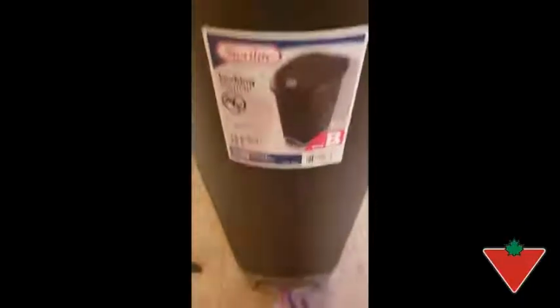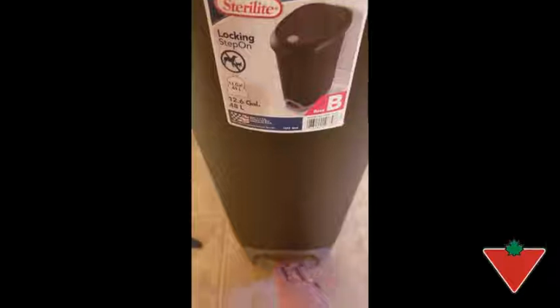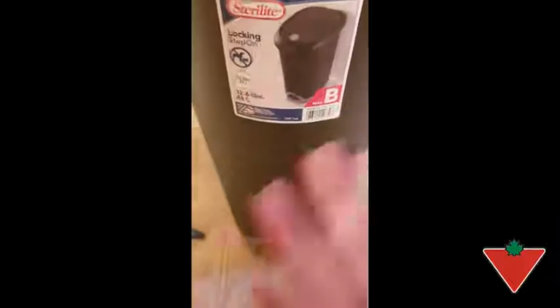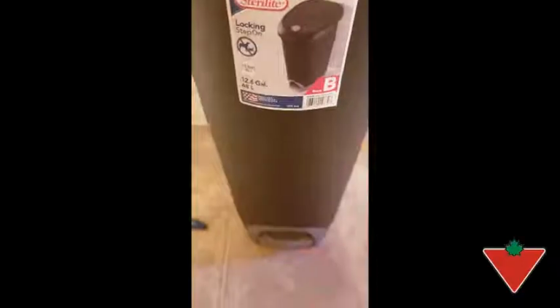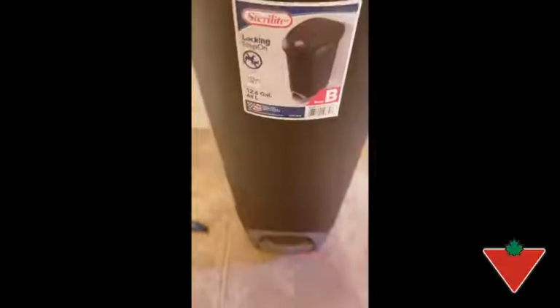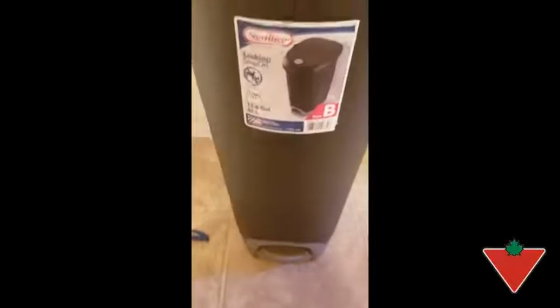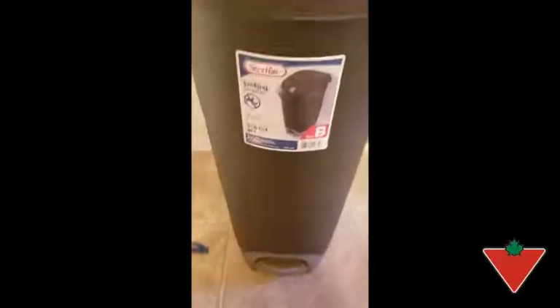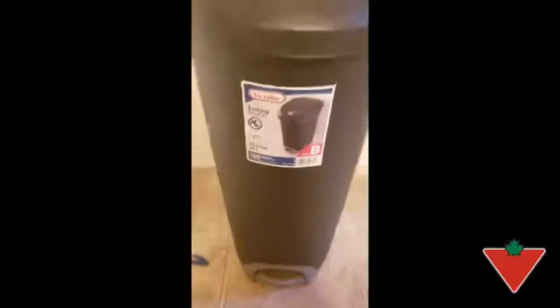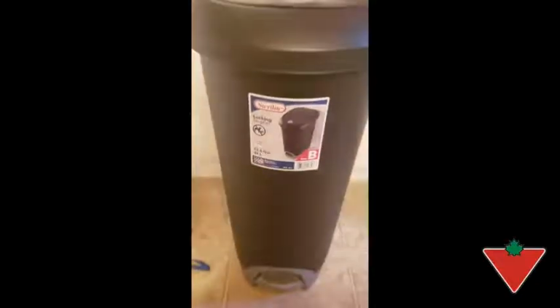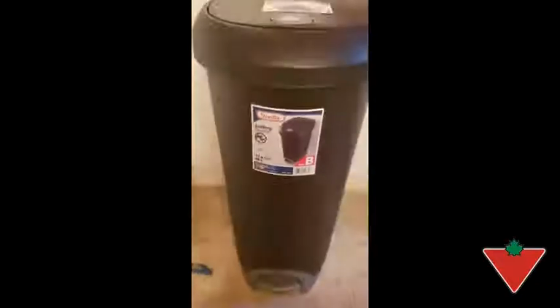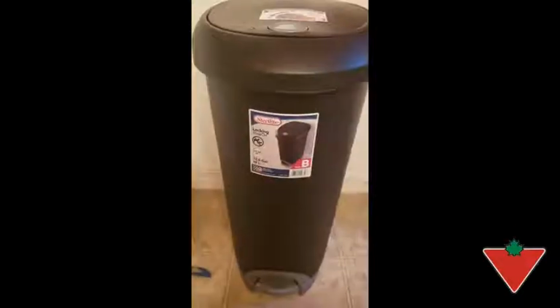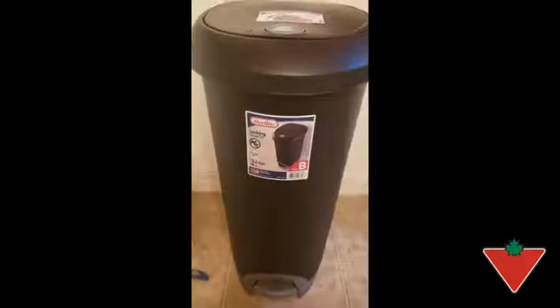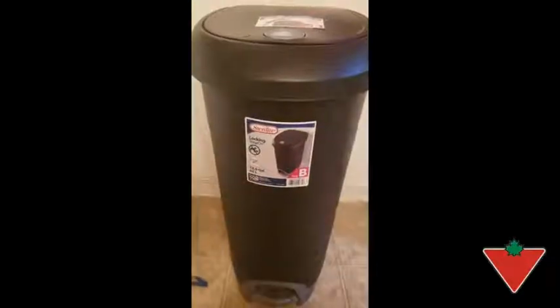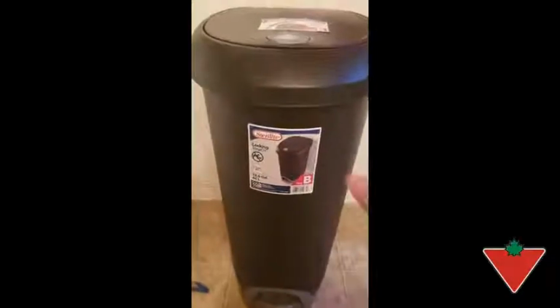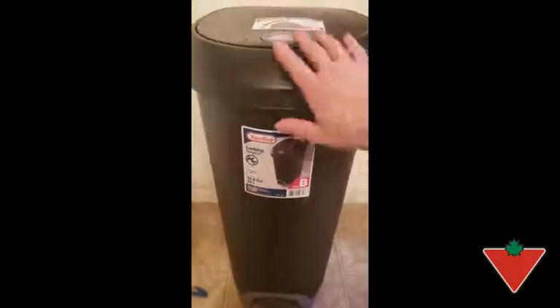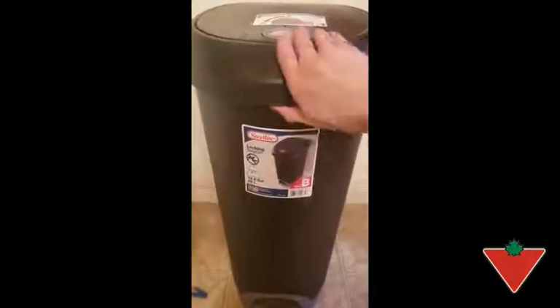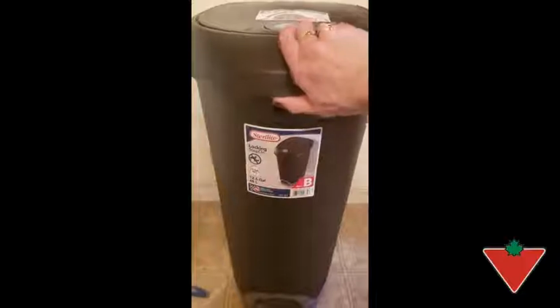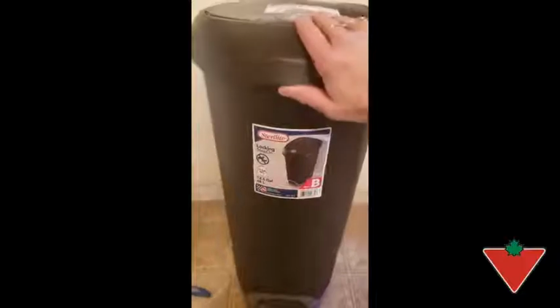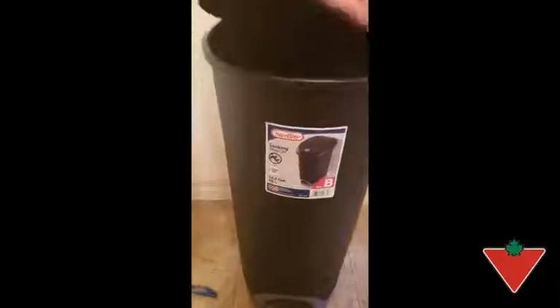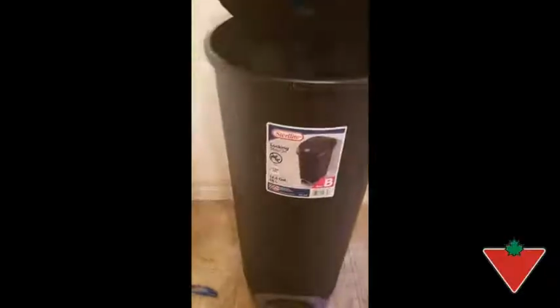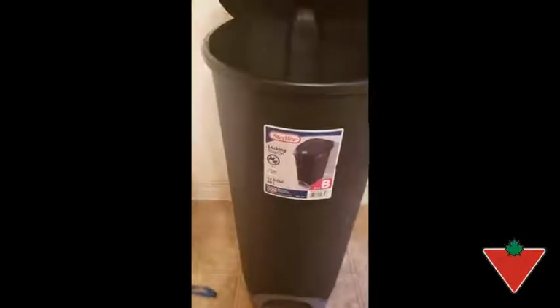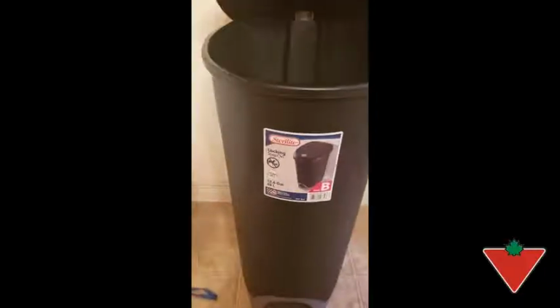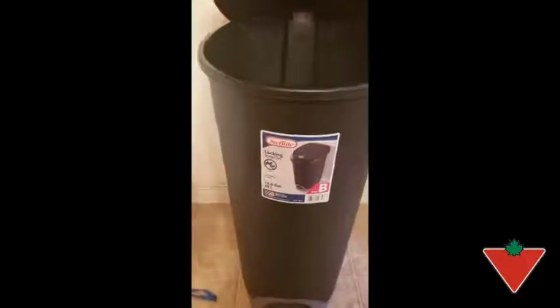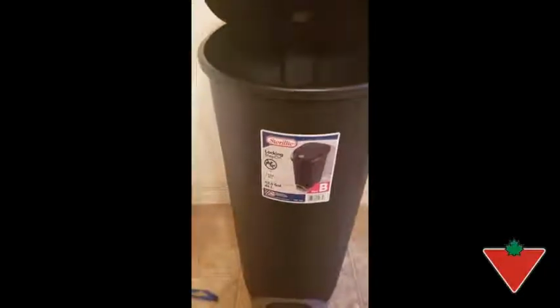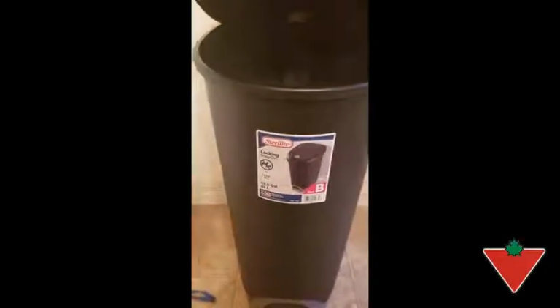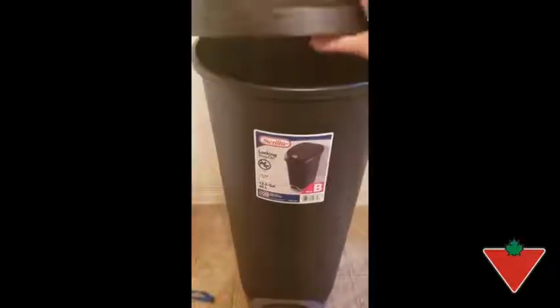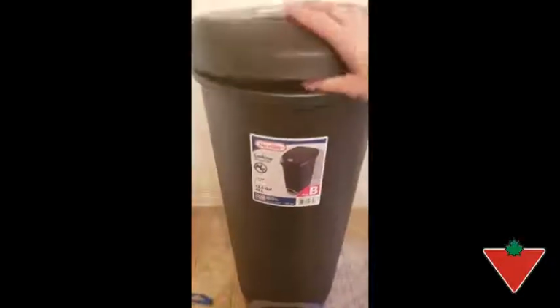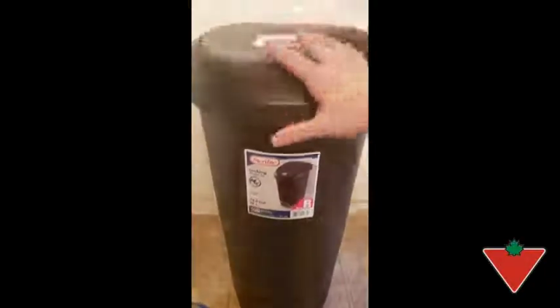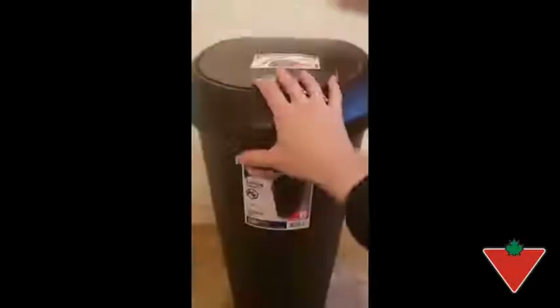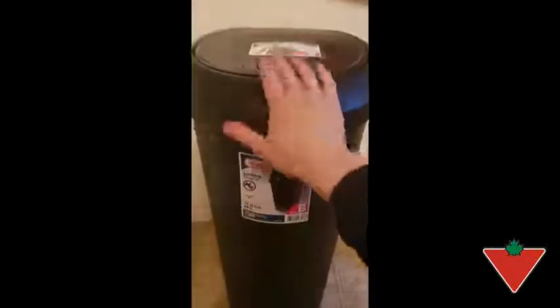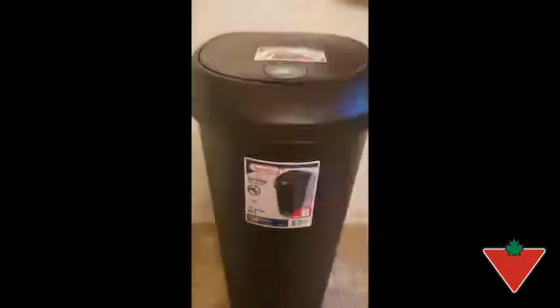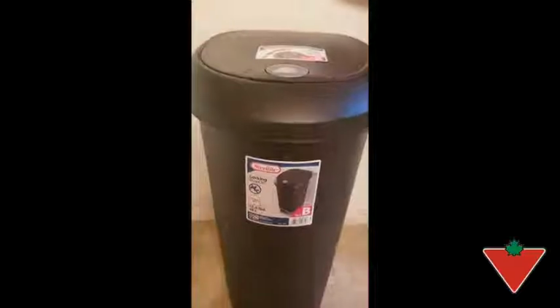So no having to touch the dirty garbage can. Overall, it is a great feature, and also the lid comes out so you can put your garbage bag in and keep it secure.